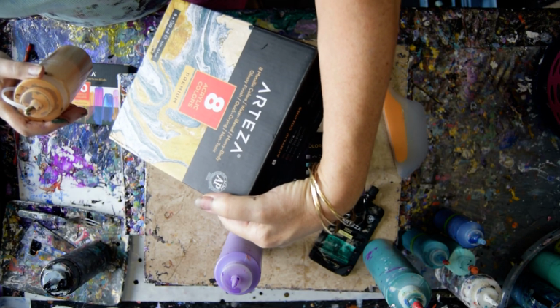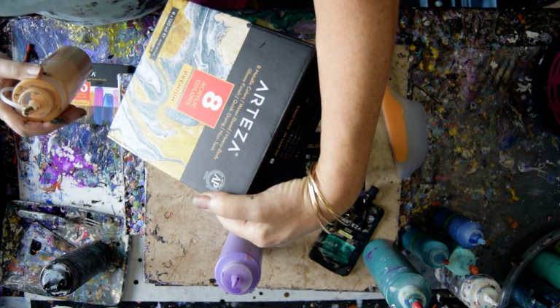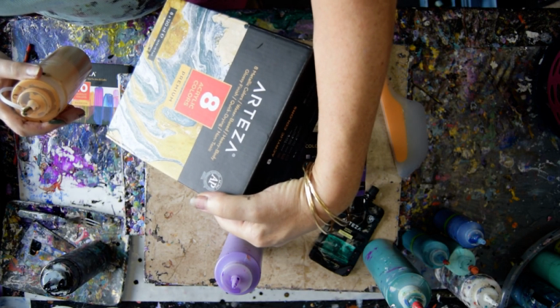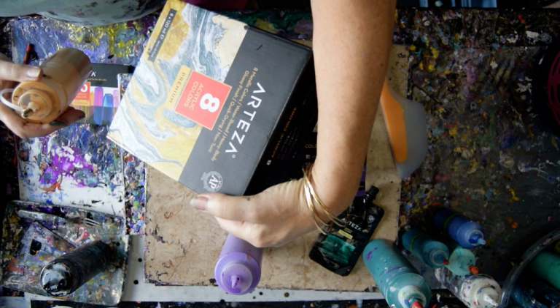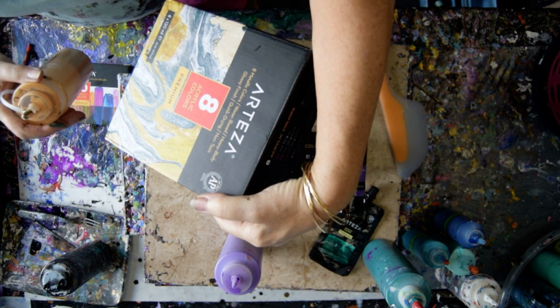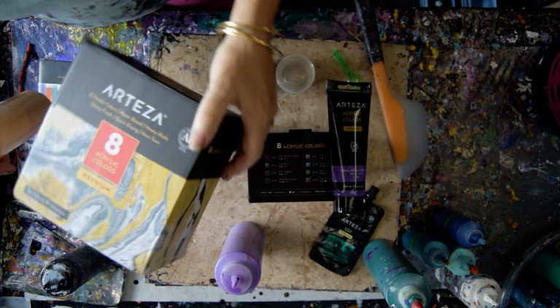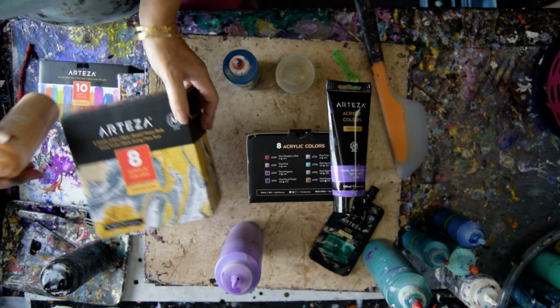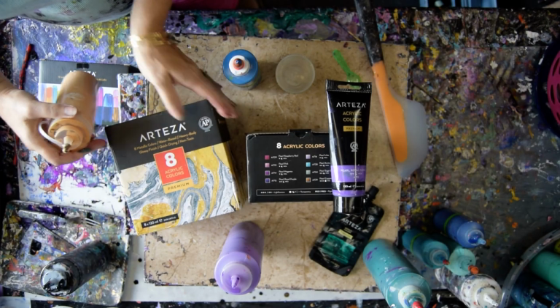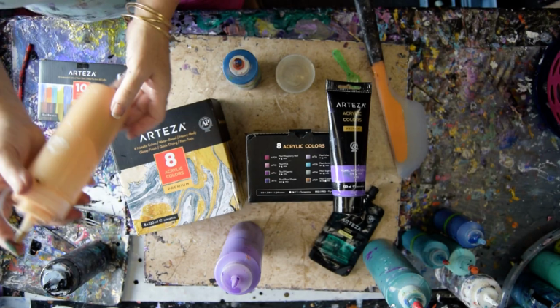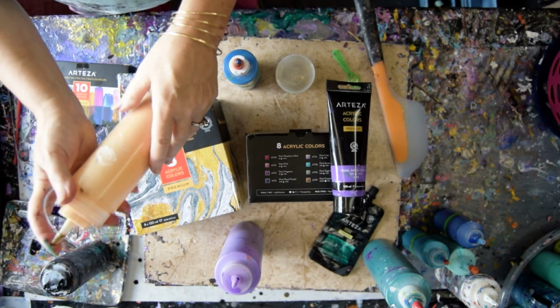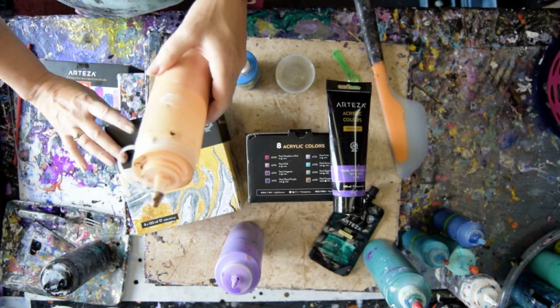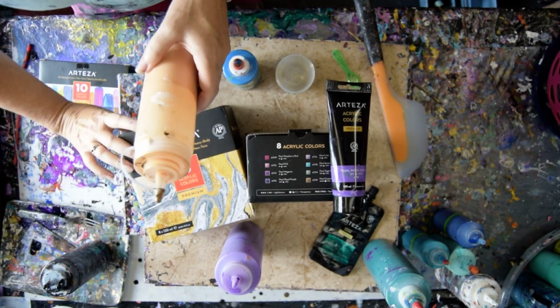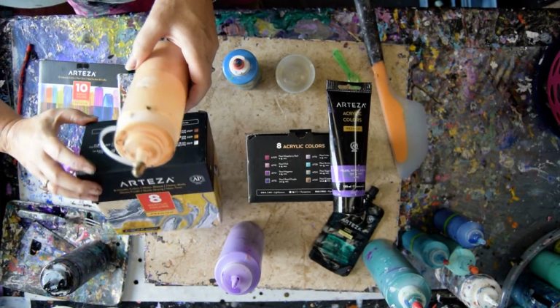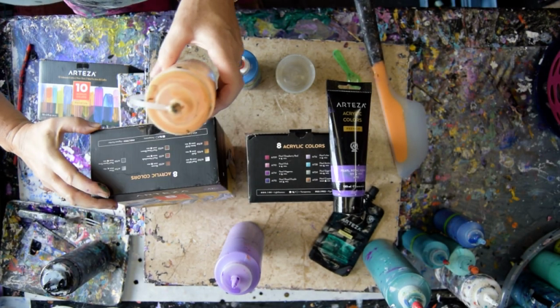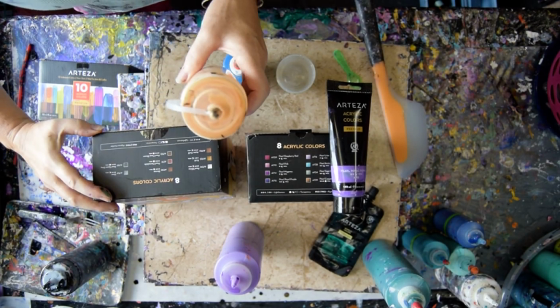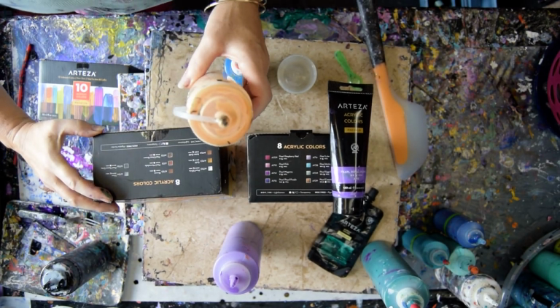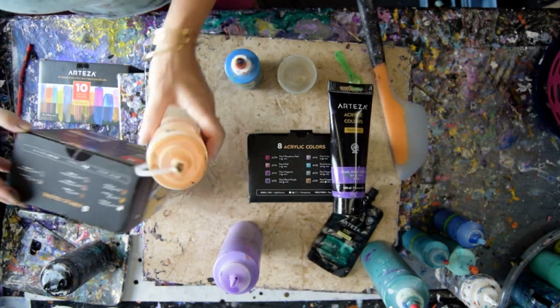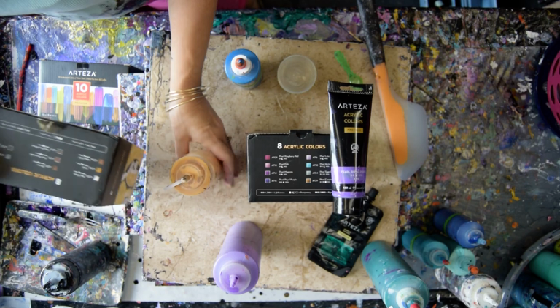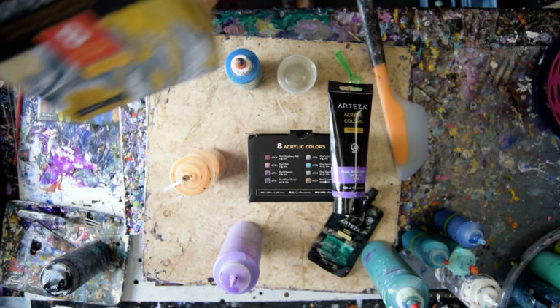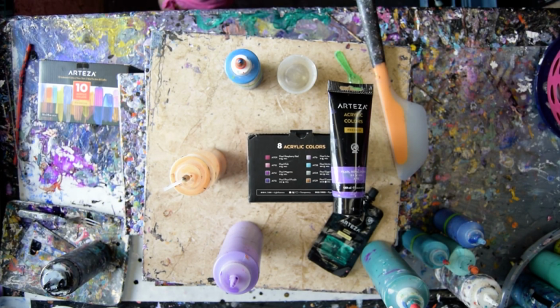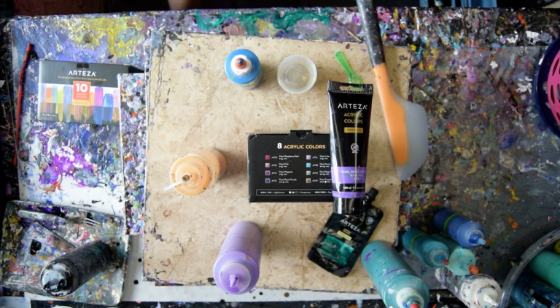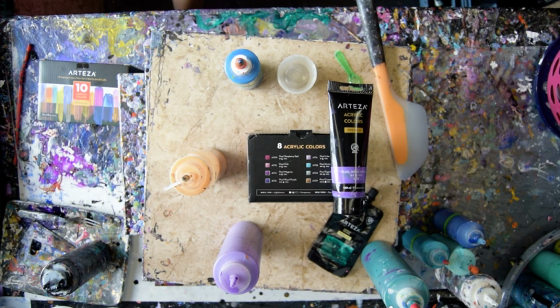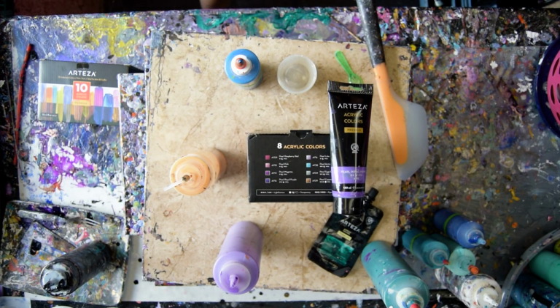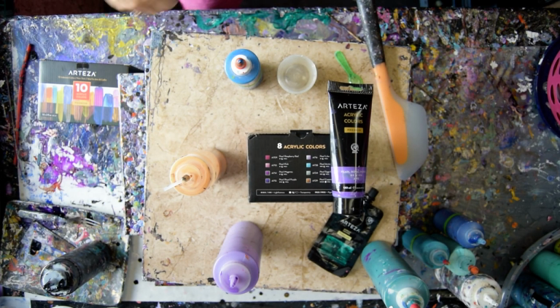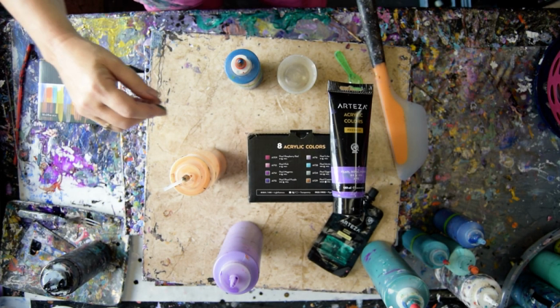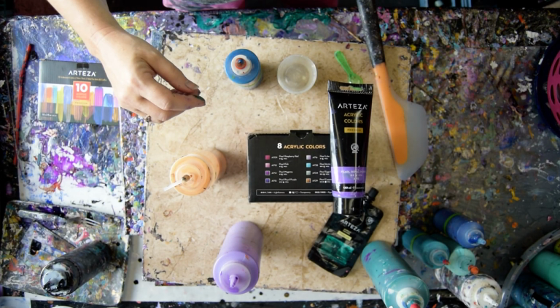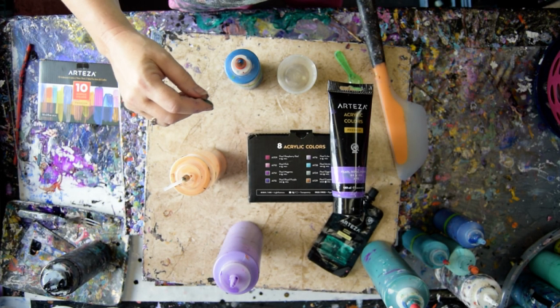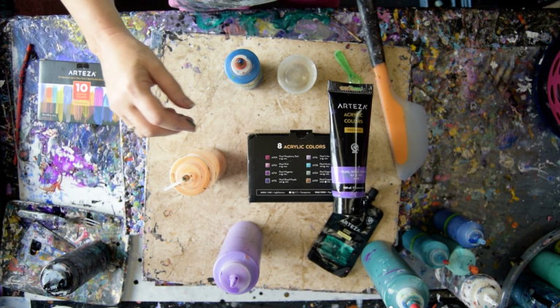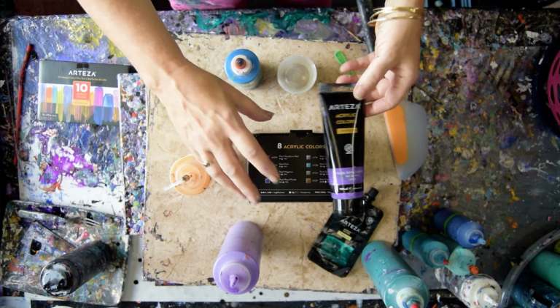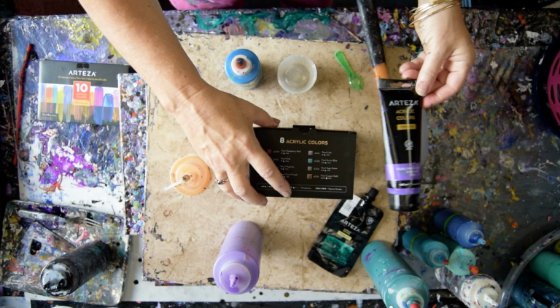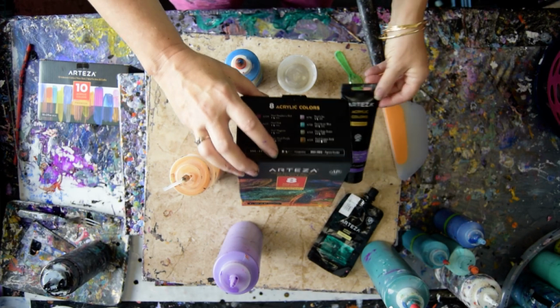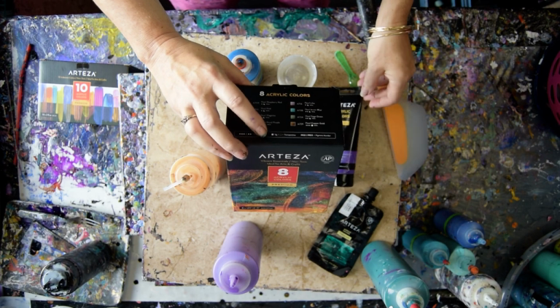Eight metallic colors. Water-based, heavy body. Glossy finish. I love the gold, and the gold is called Gold - just Gold. That makes it easy. There are a lot of colors in there that I love. The gold is my favorite, so I just got these.